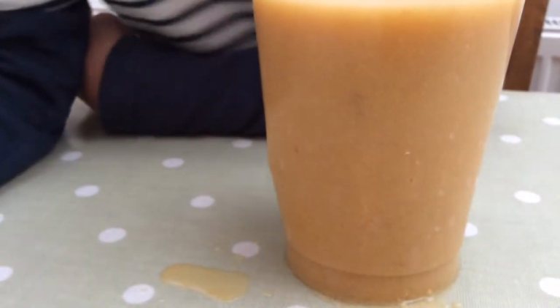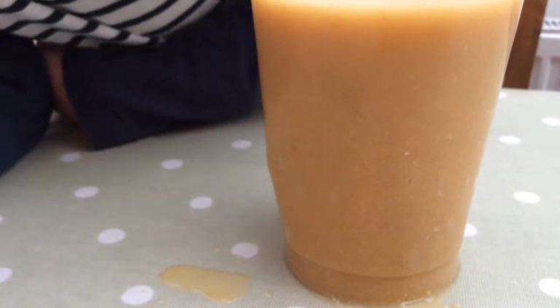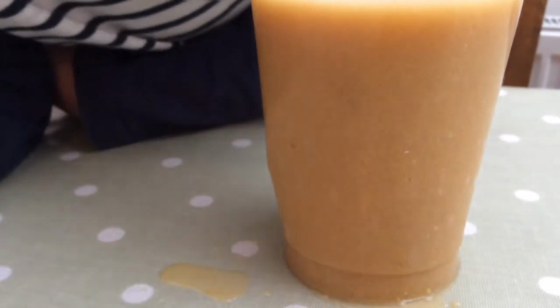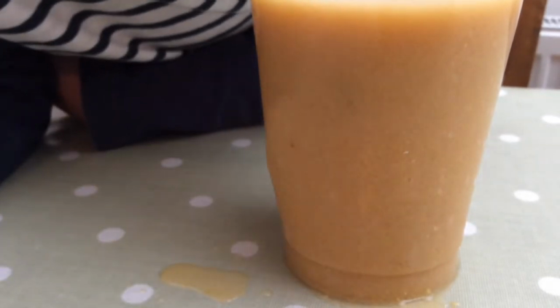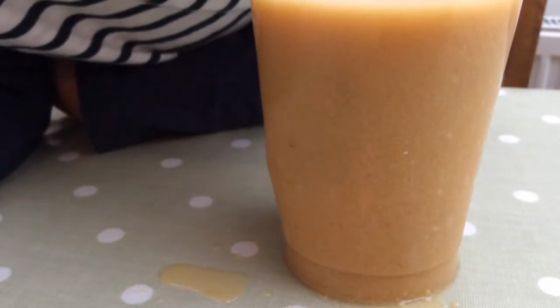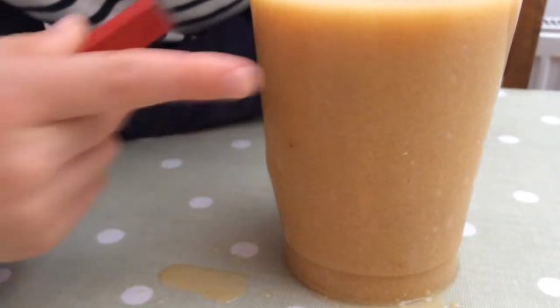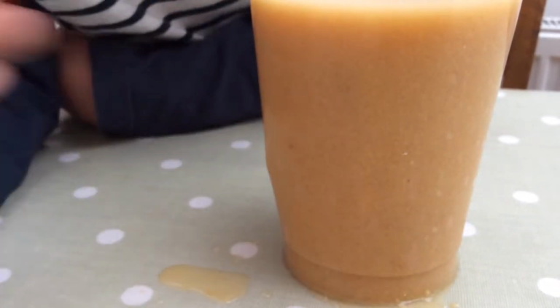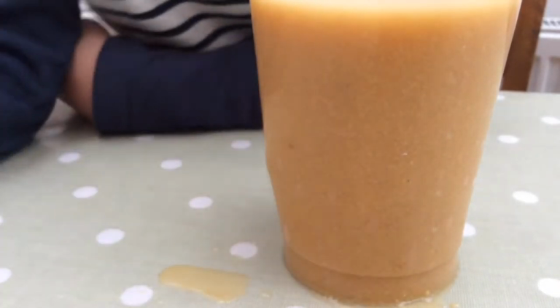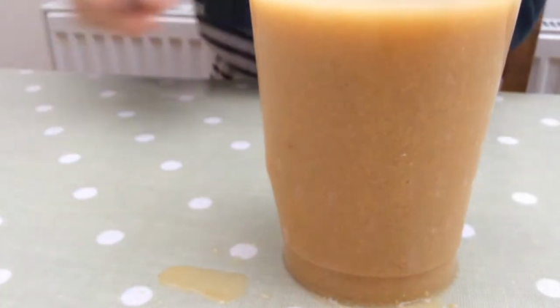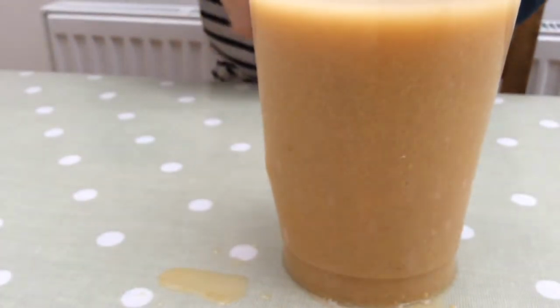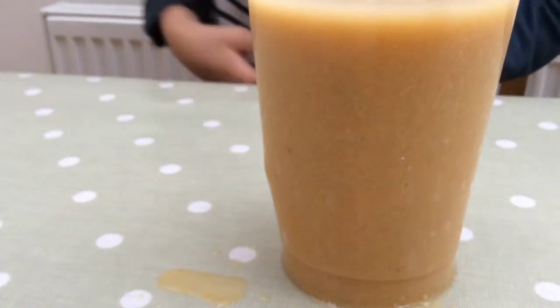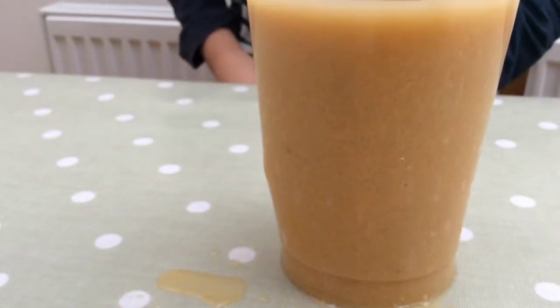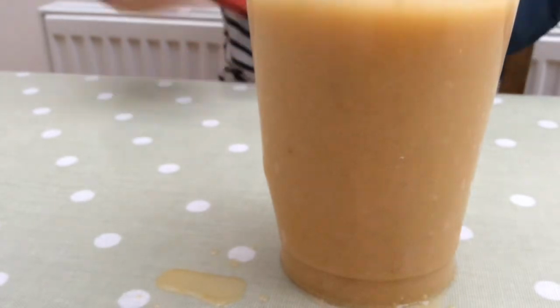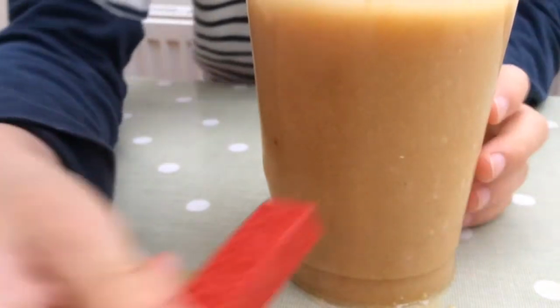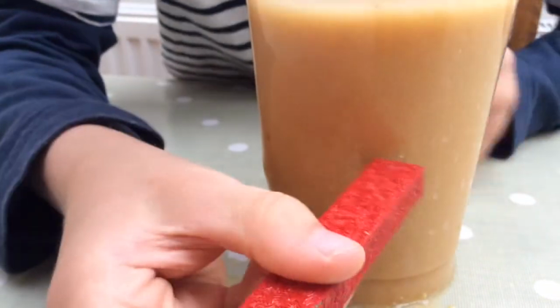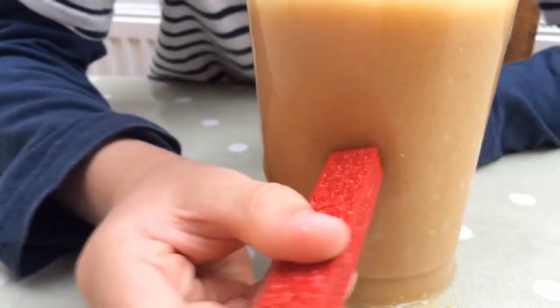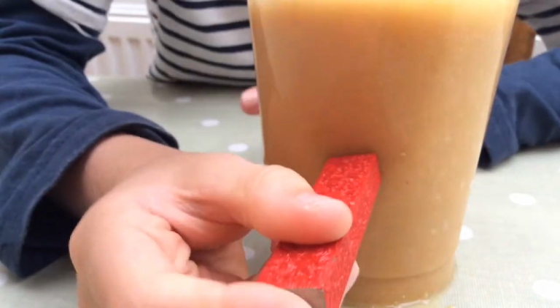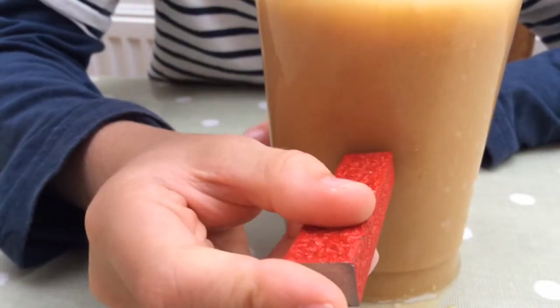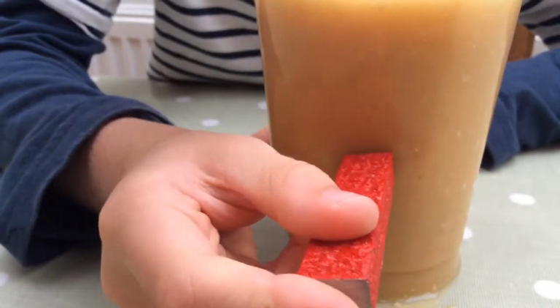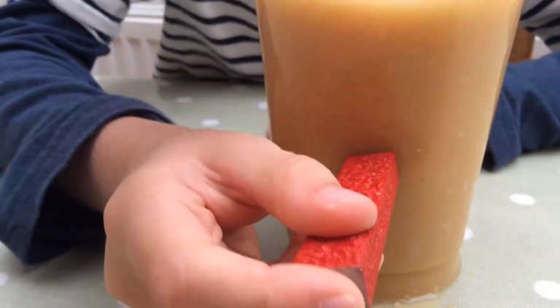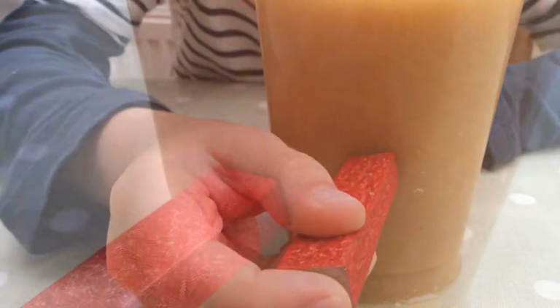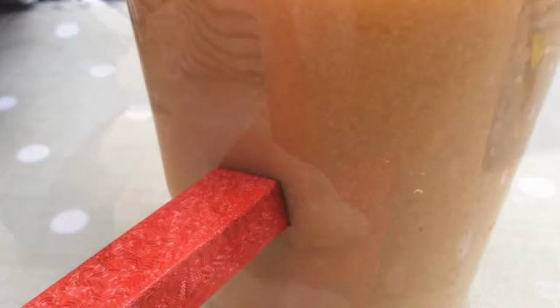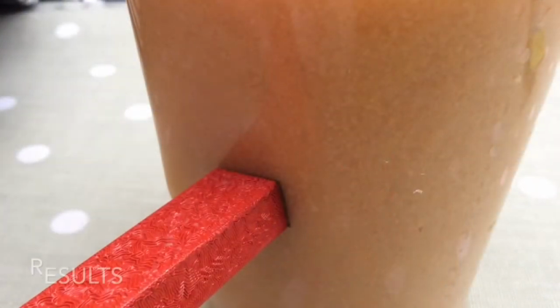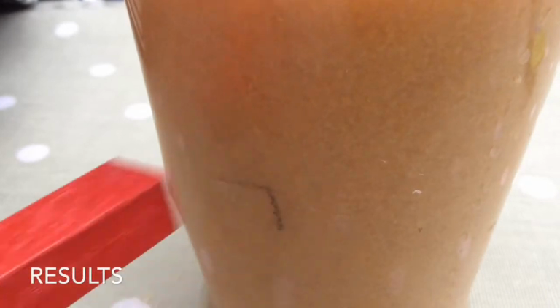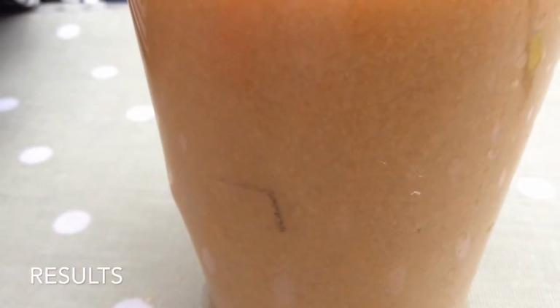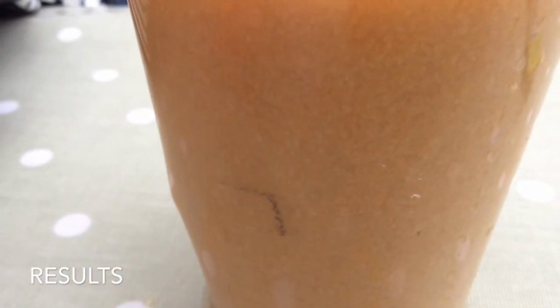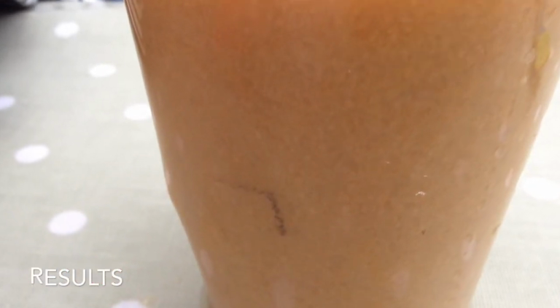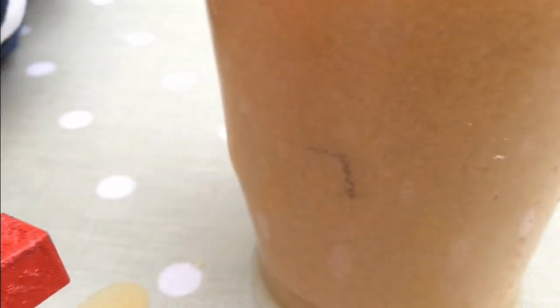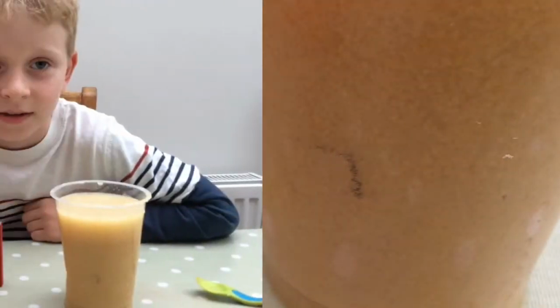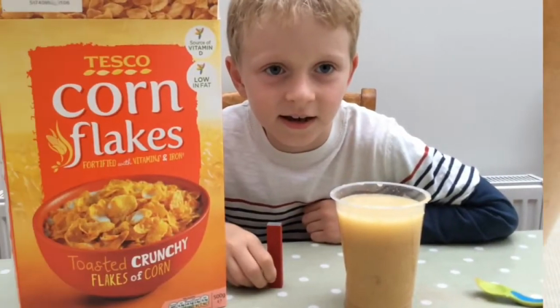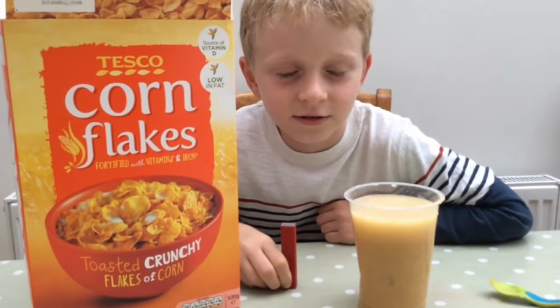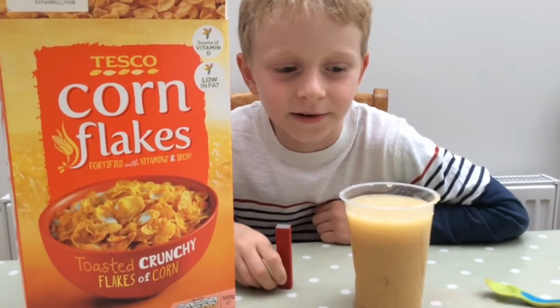The black stuff you can see there is iron in the cereal. That's iron — that's how I get iron out of the cereal.